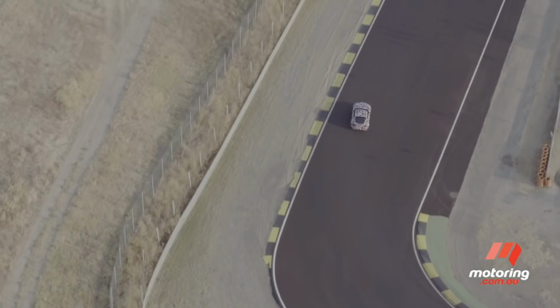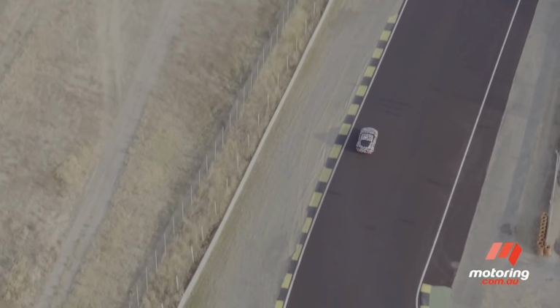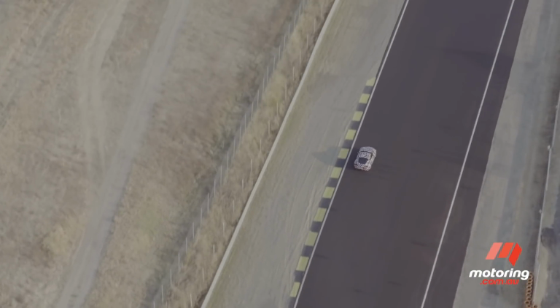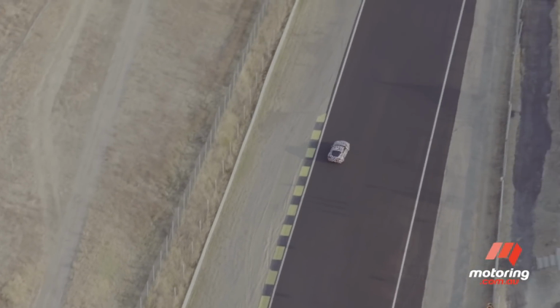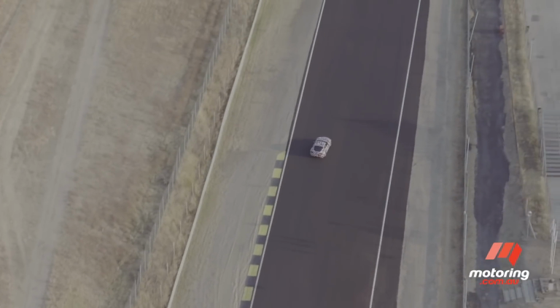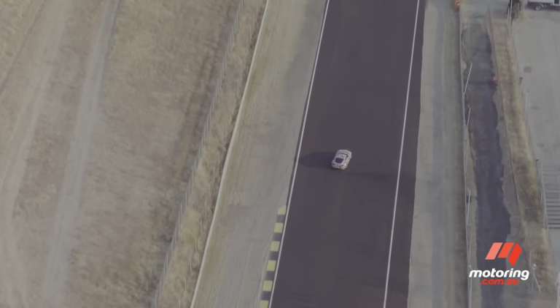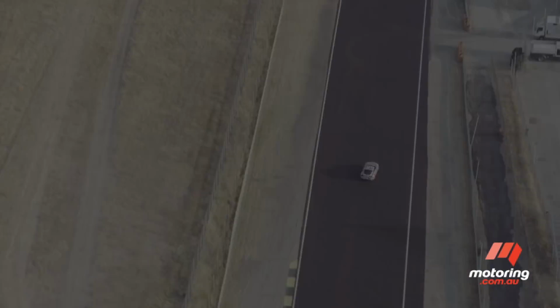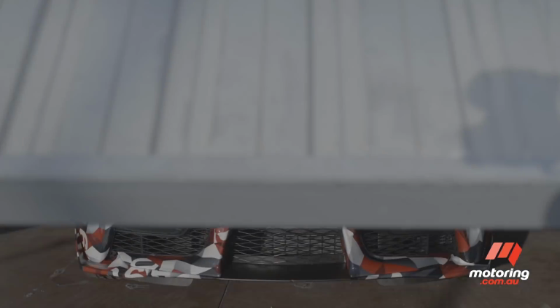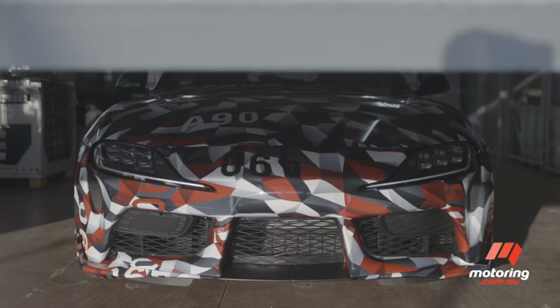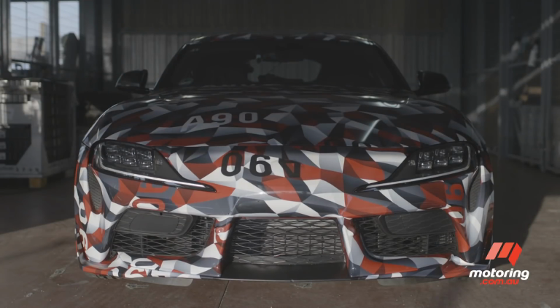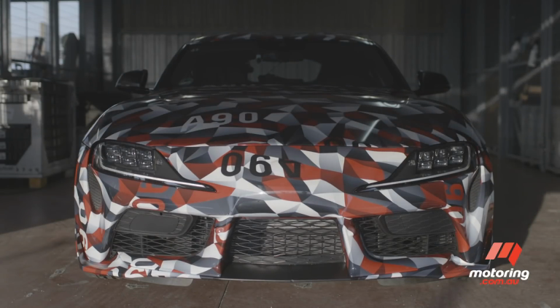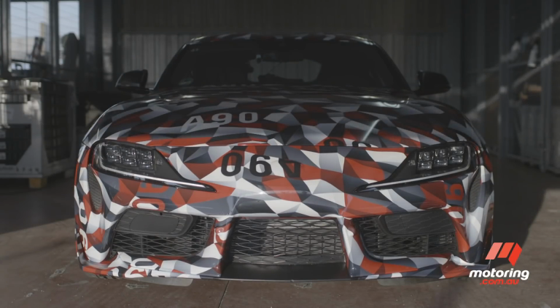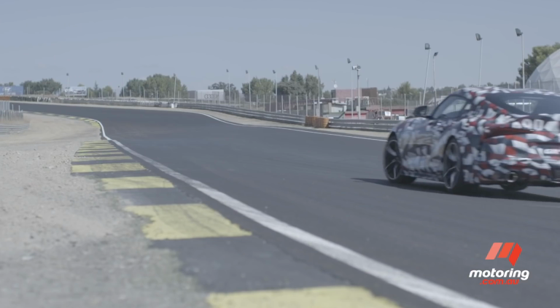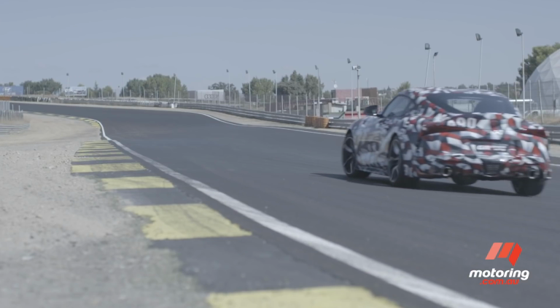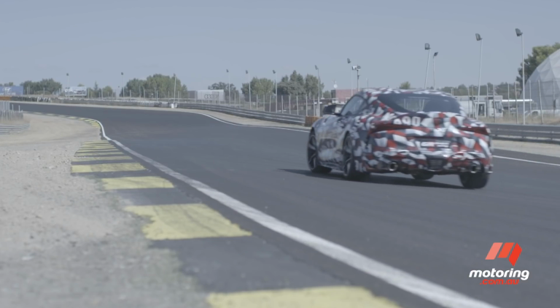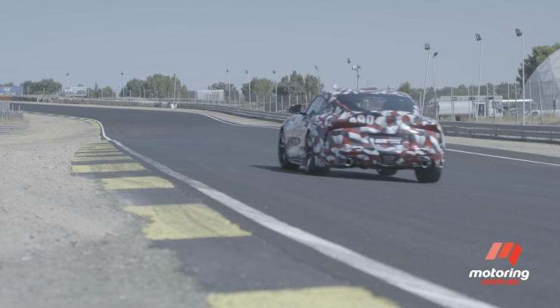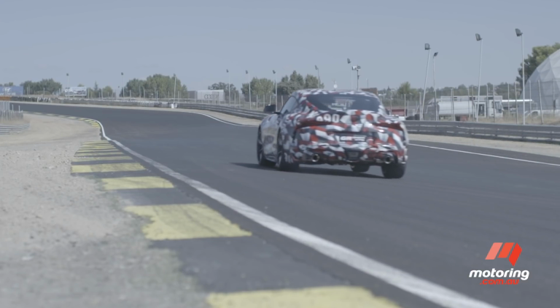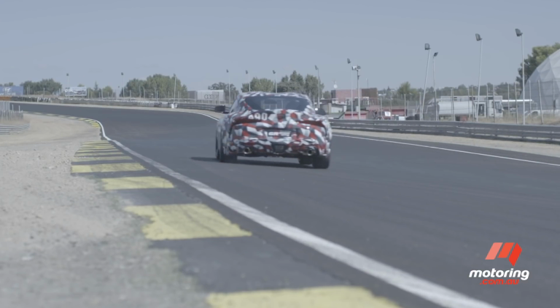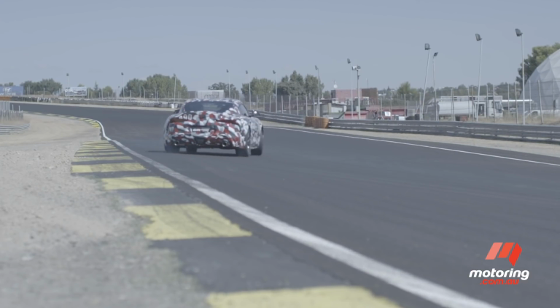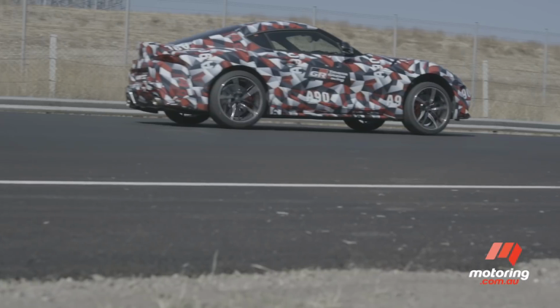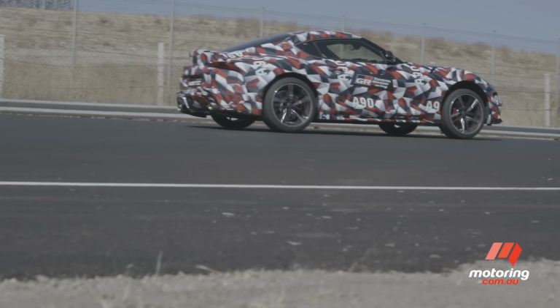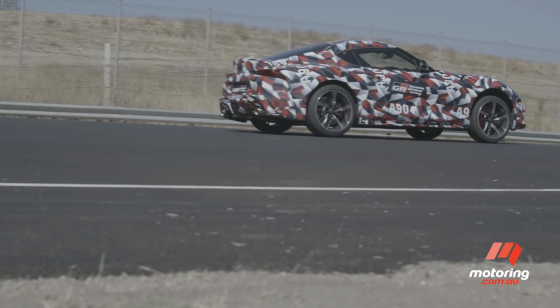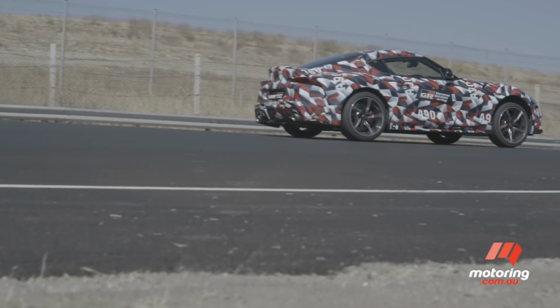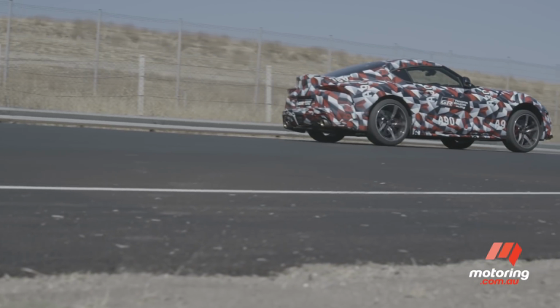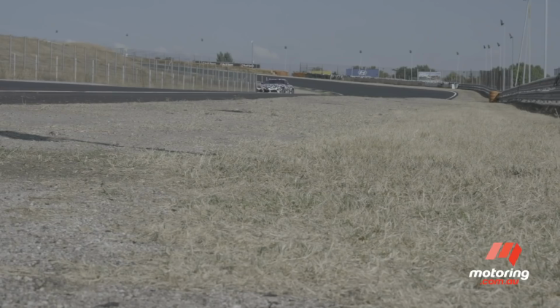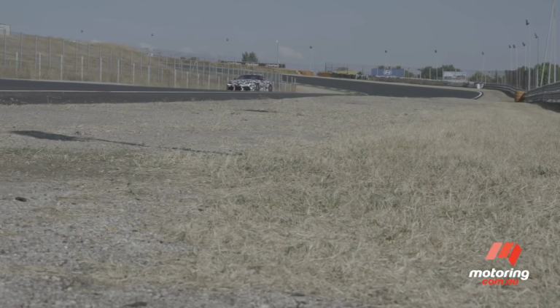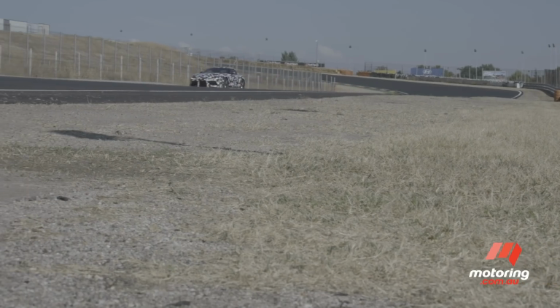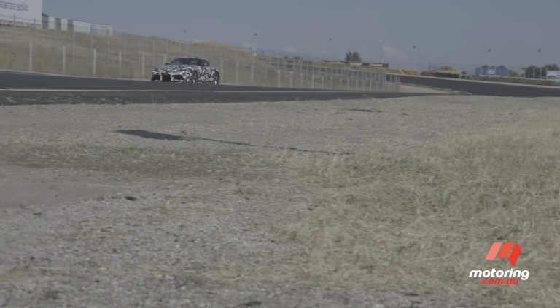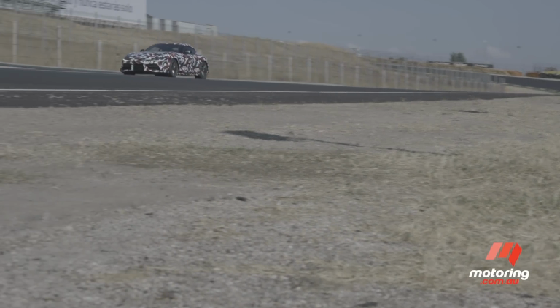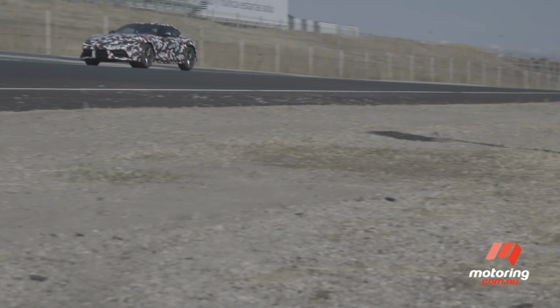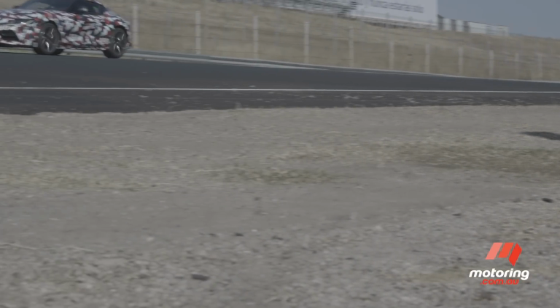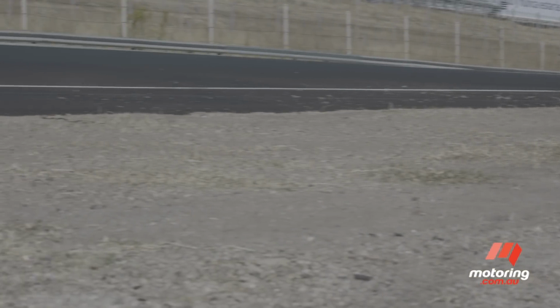The new Supra features a turbocharged inline six-cylinder petrol engine with over 220 kilowatts and 450 newton metres. Toyota's not saying just how much over, though.